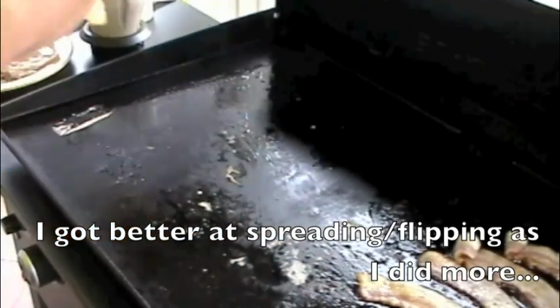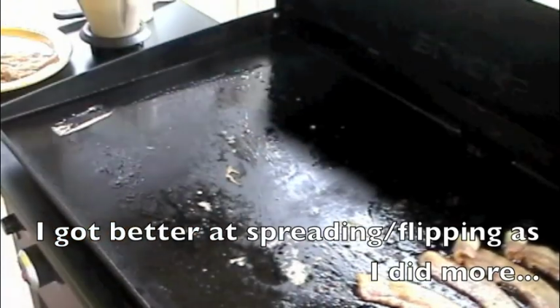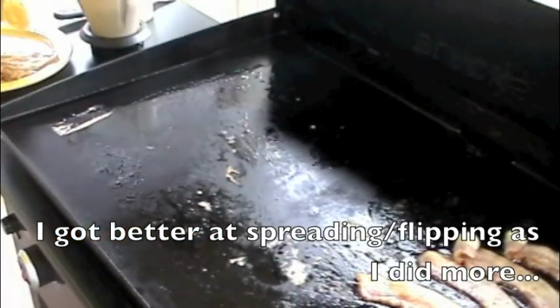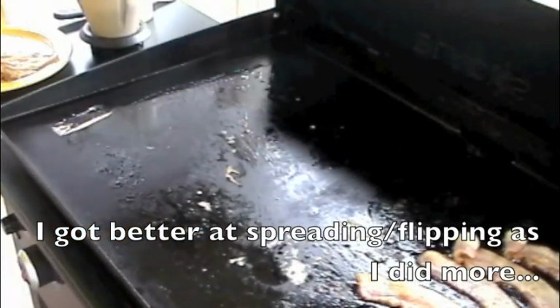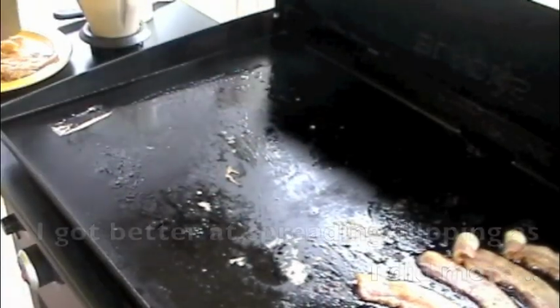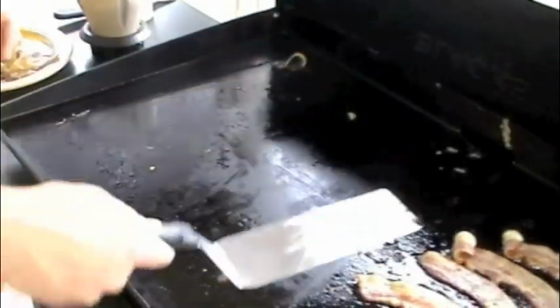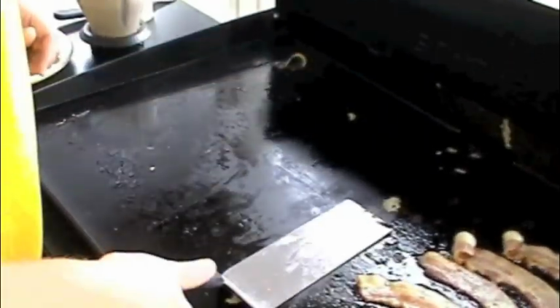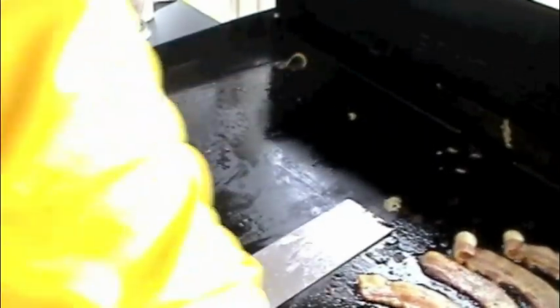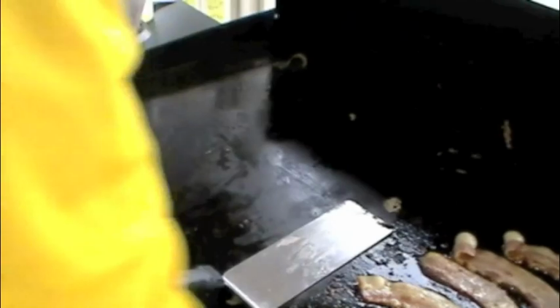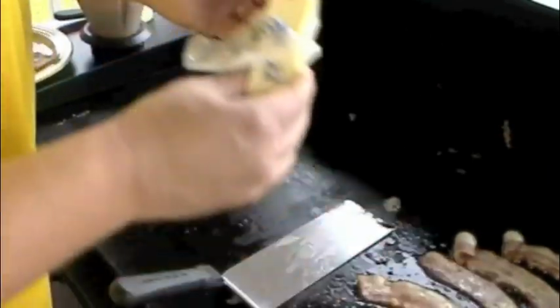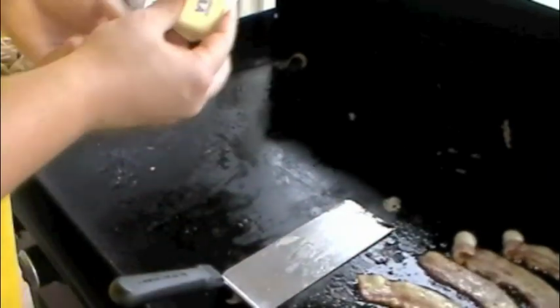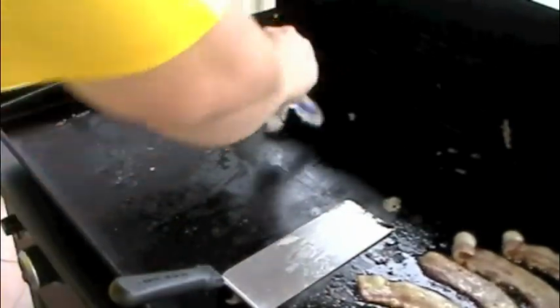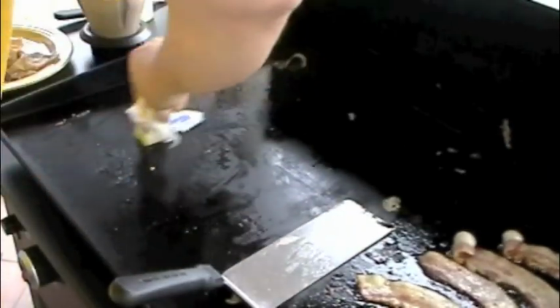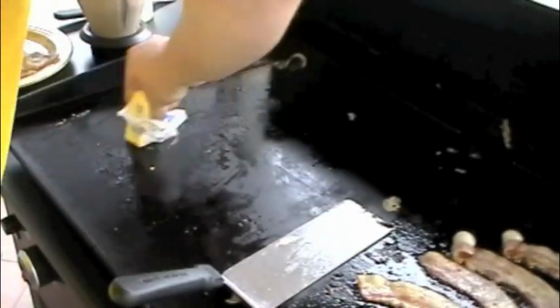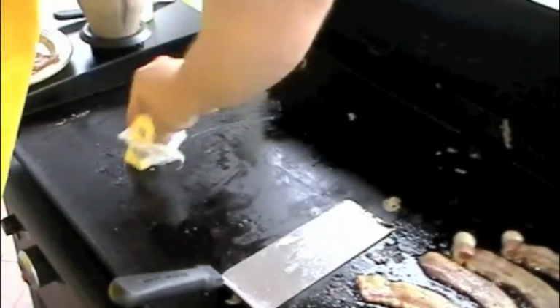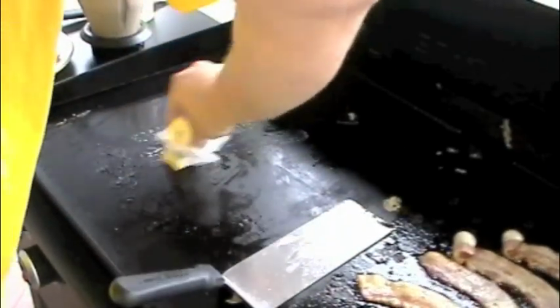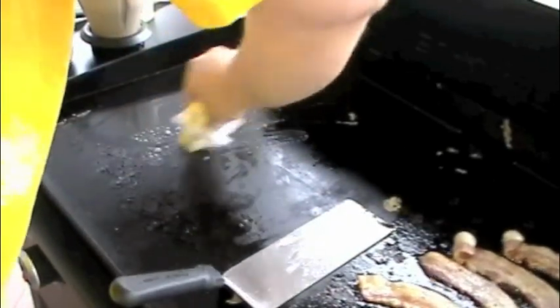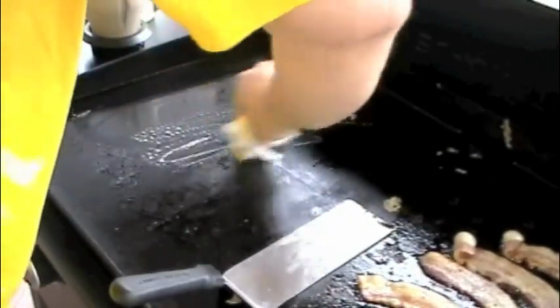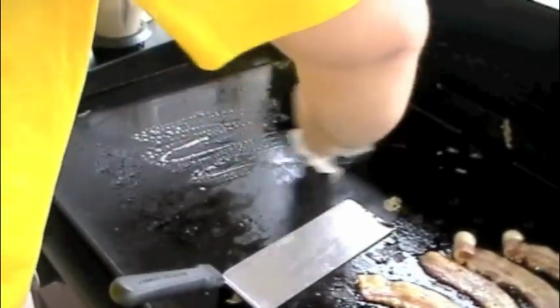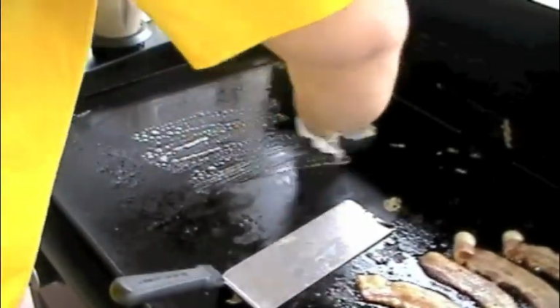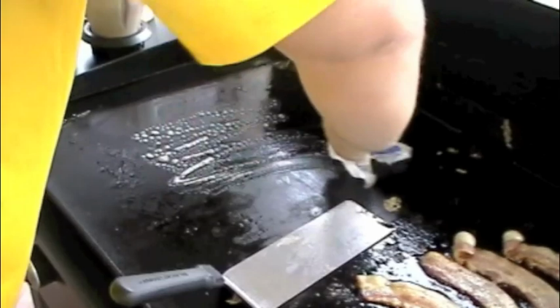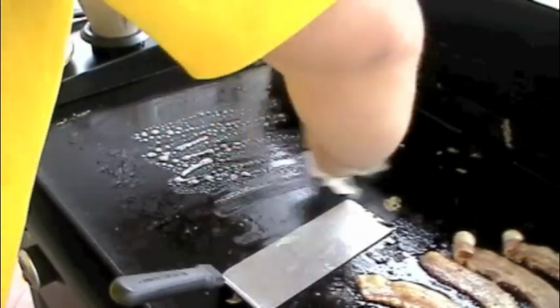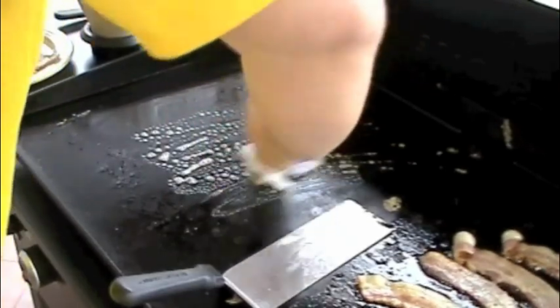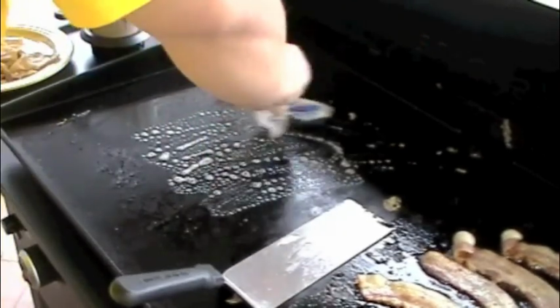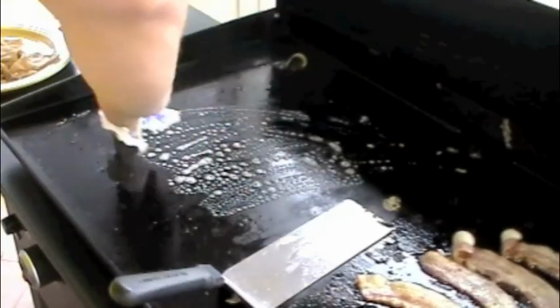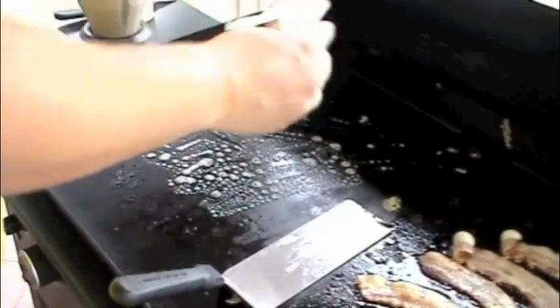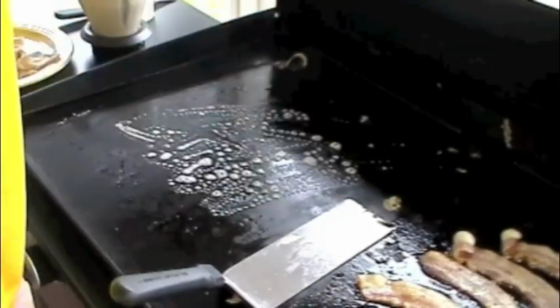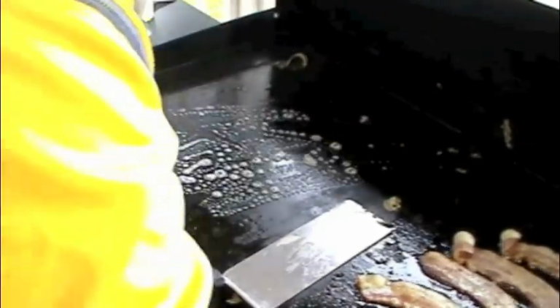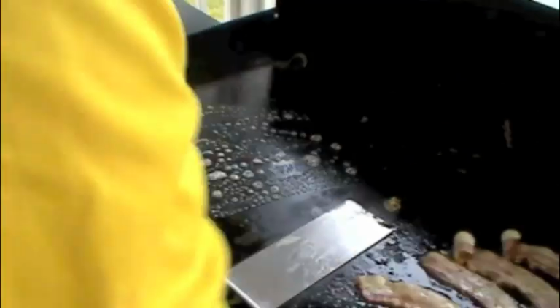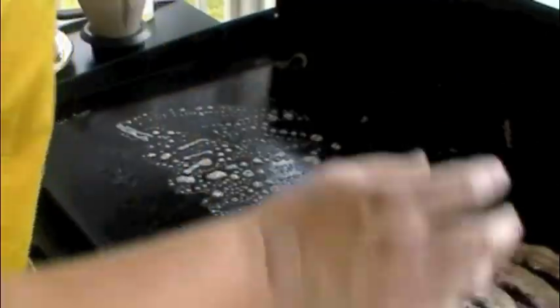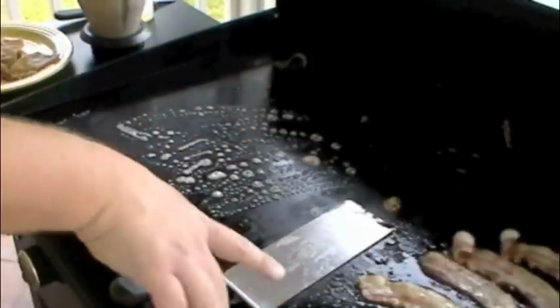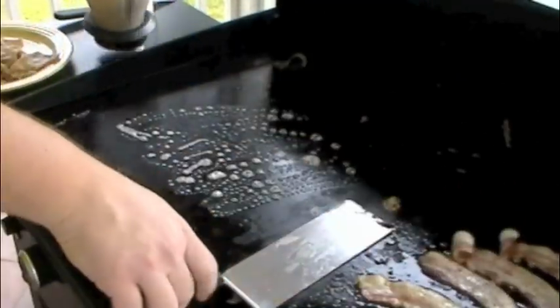Come outside with me — no clue how these are going to taste, but these are great crepes. Sort of like a pancake, but just a little thinner.